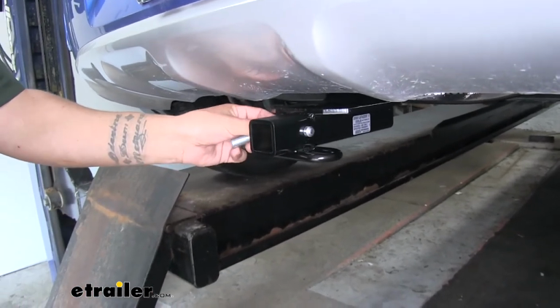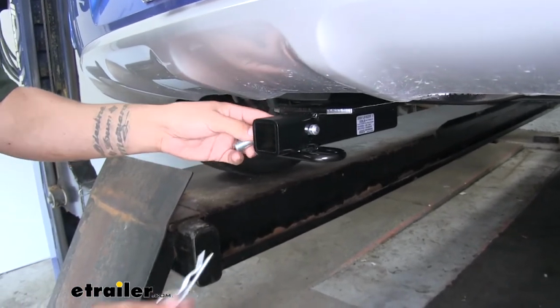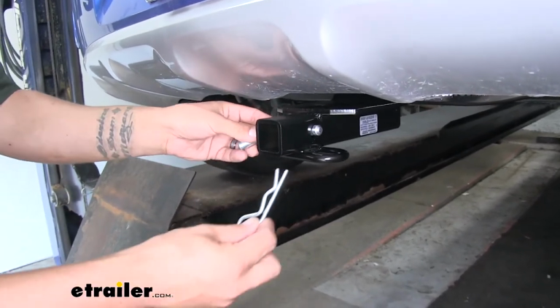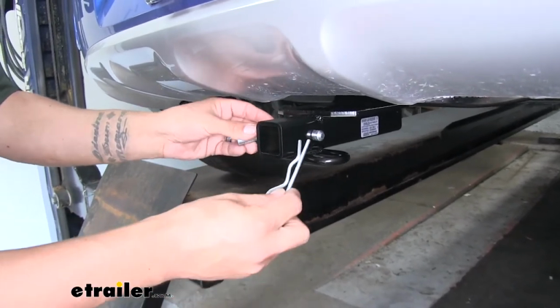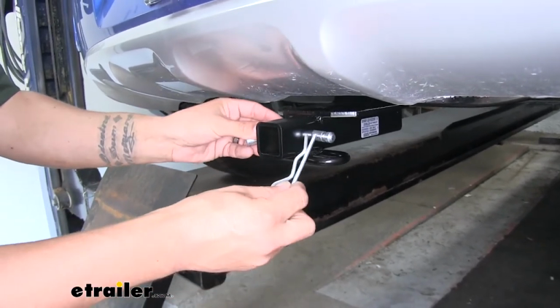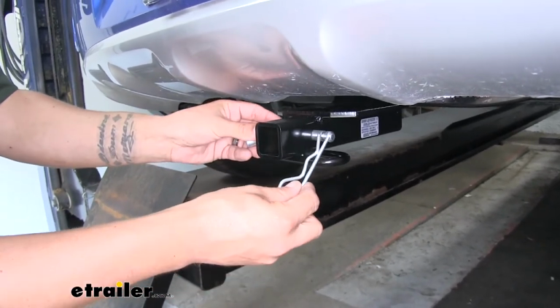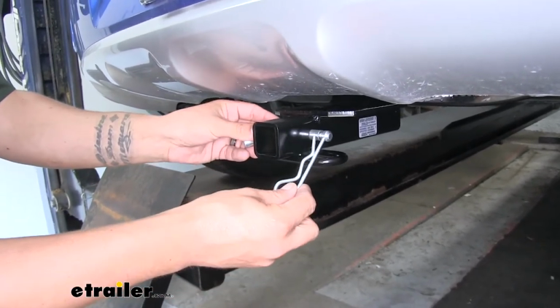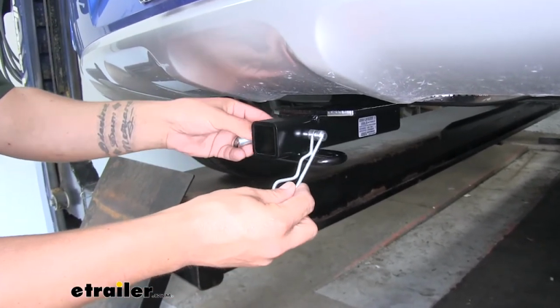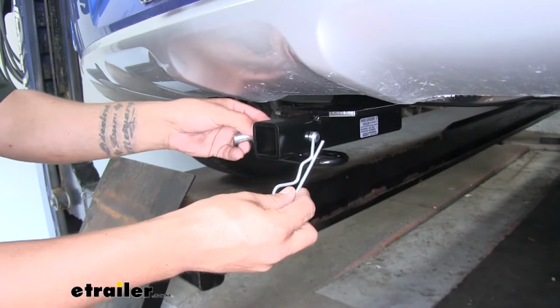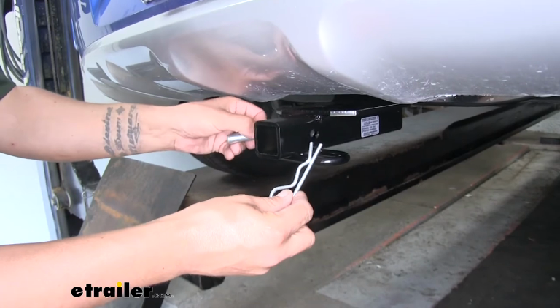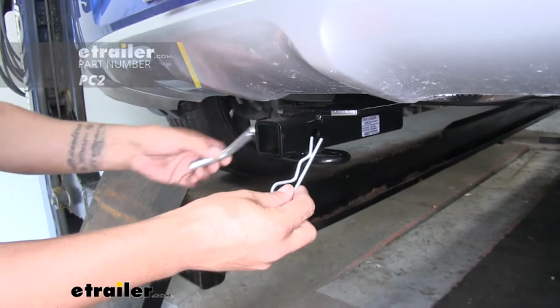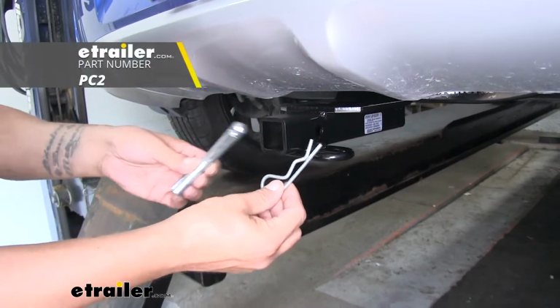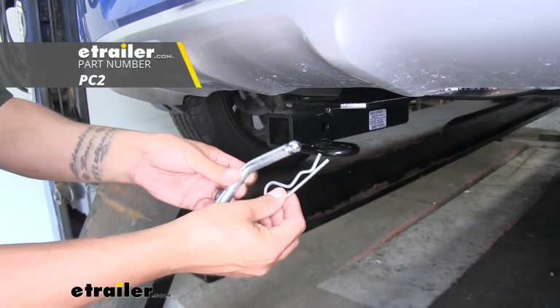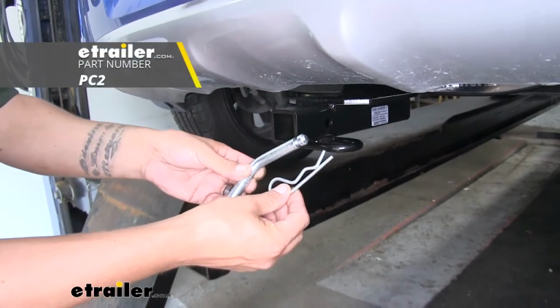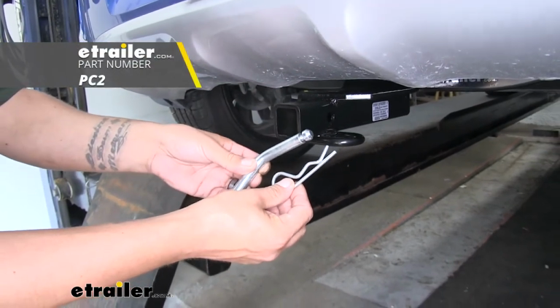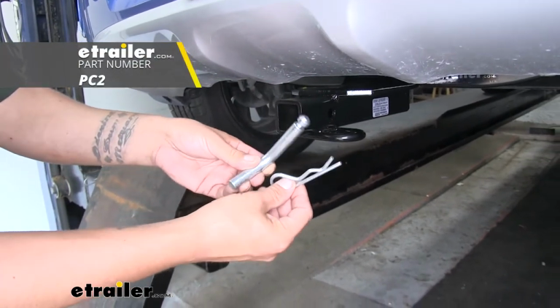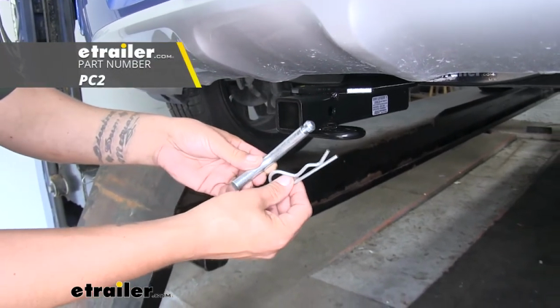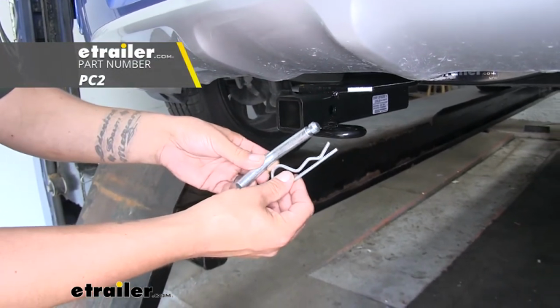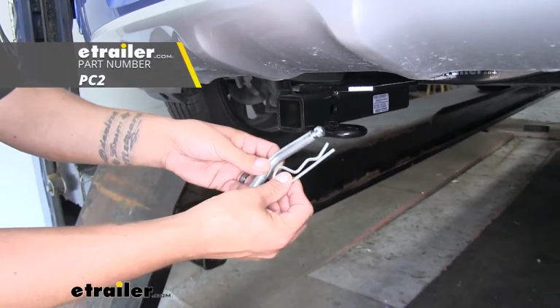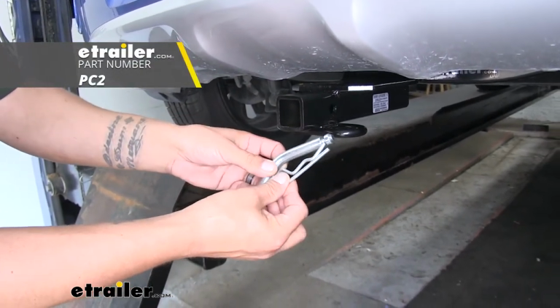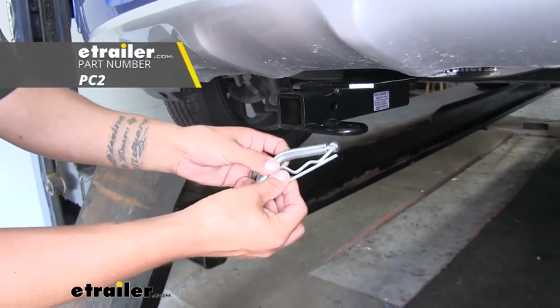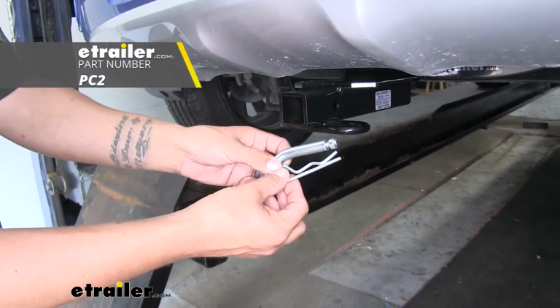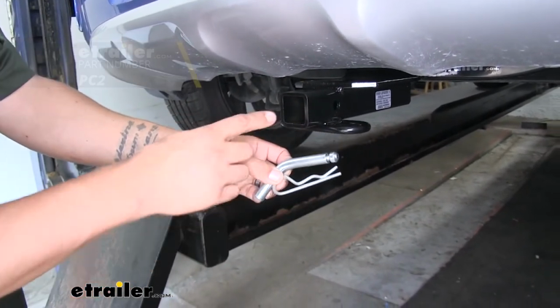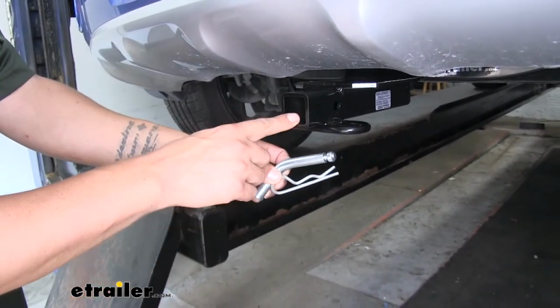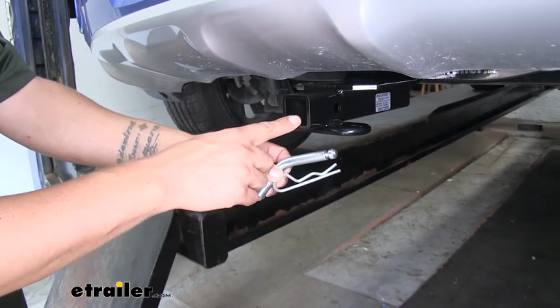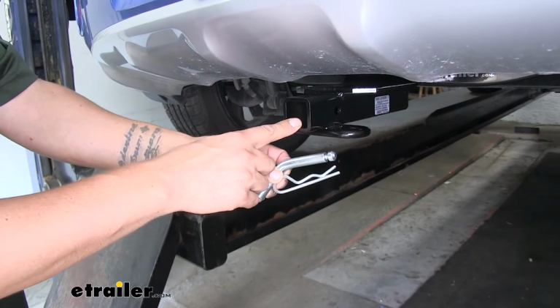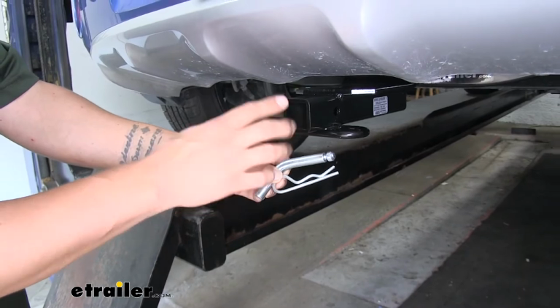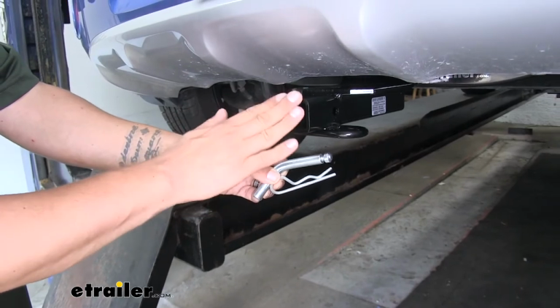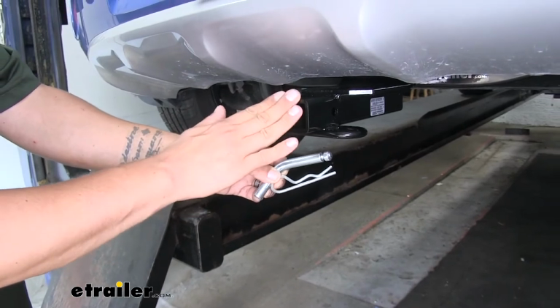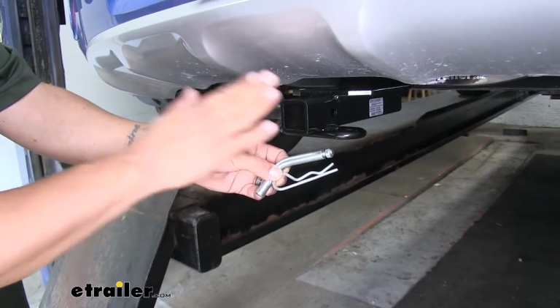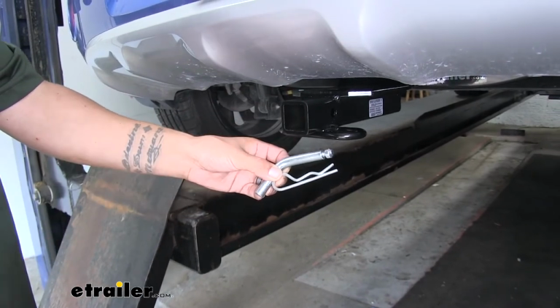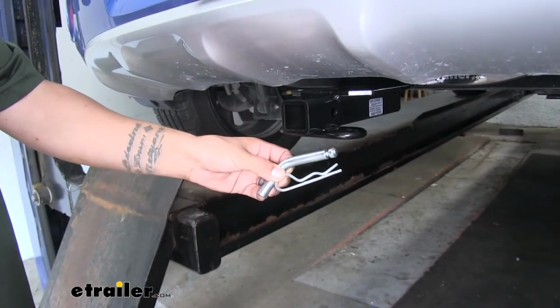It's going to accept a standard half-inch pinning clip. These are not included with the hitch, but you can pick them up here at eTrailer.com along with some locking devices to make sure your accessories are secure.